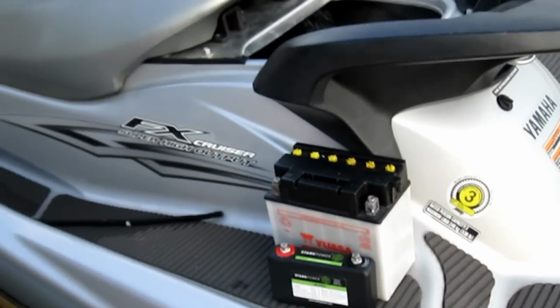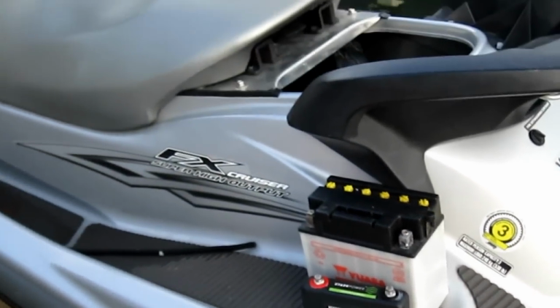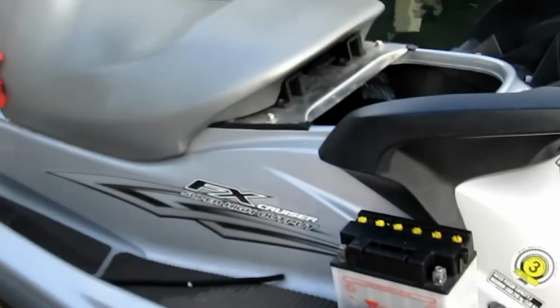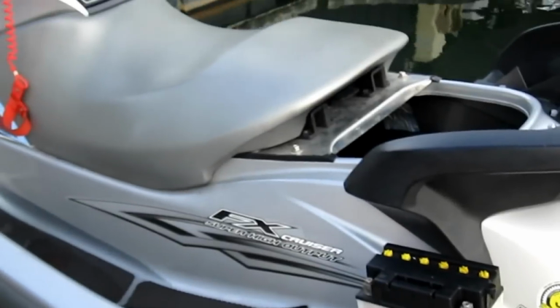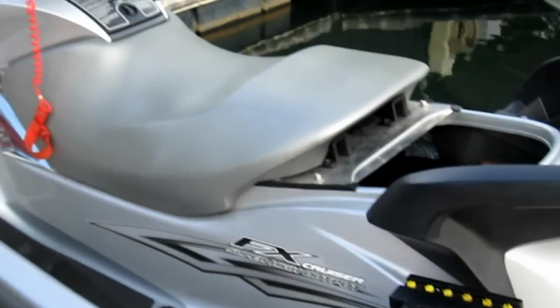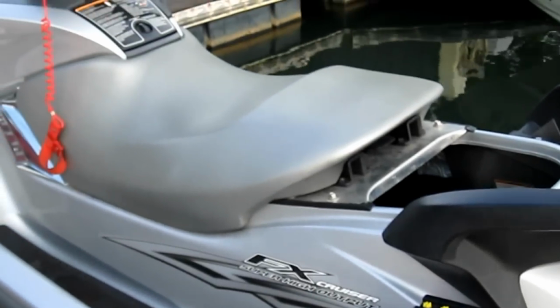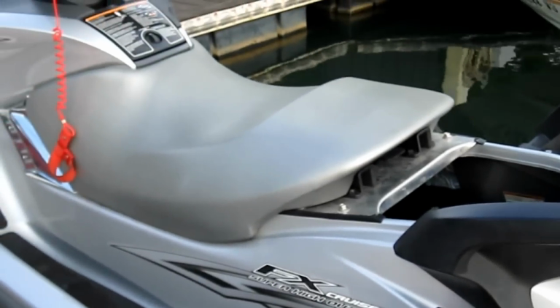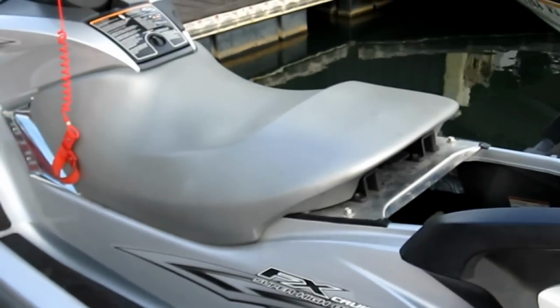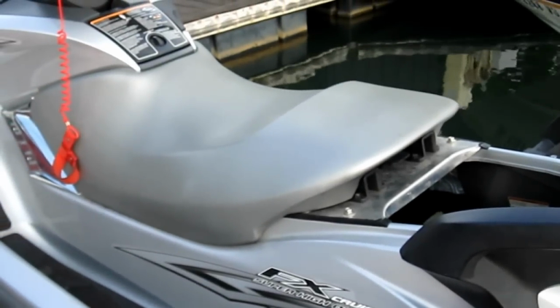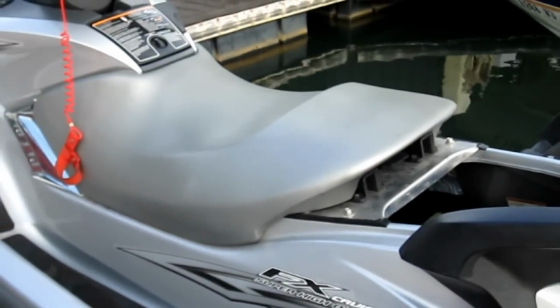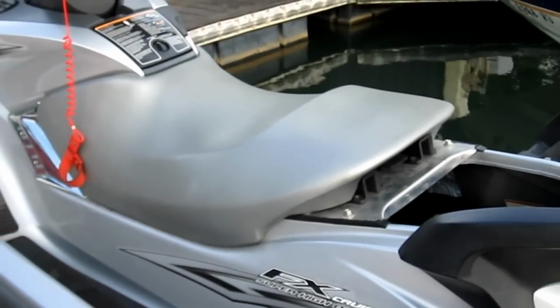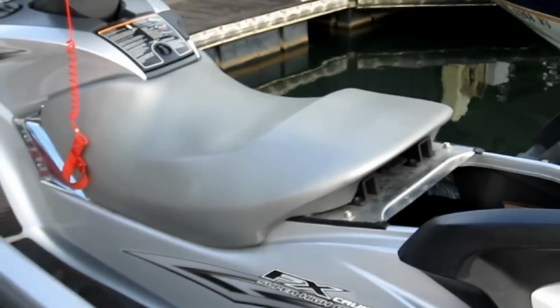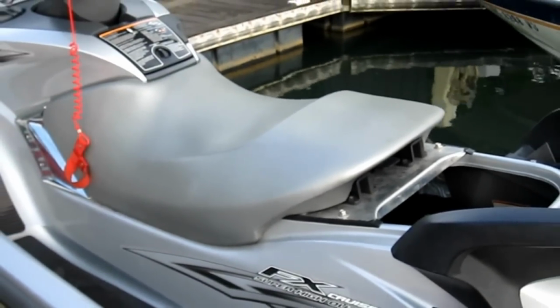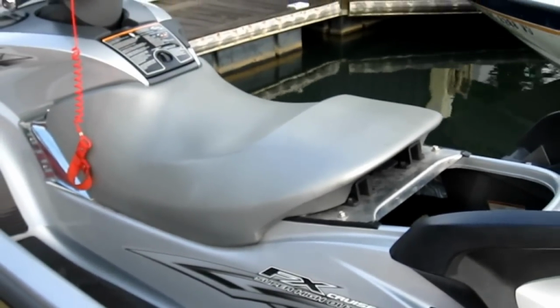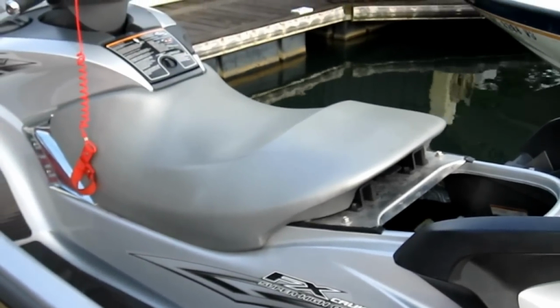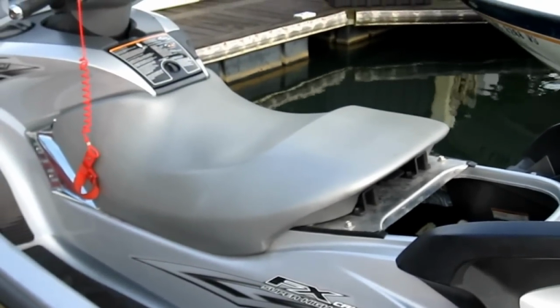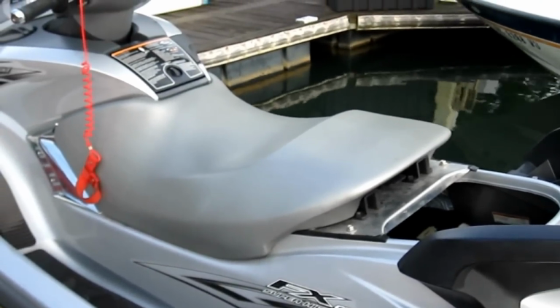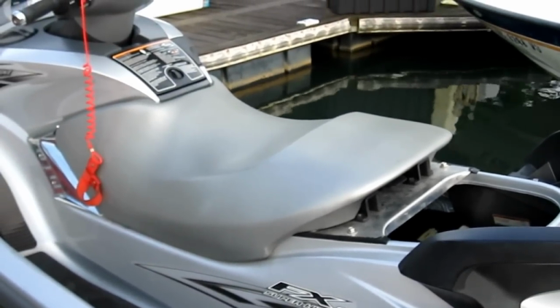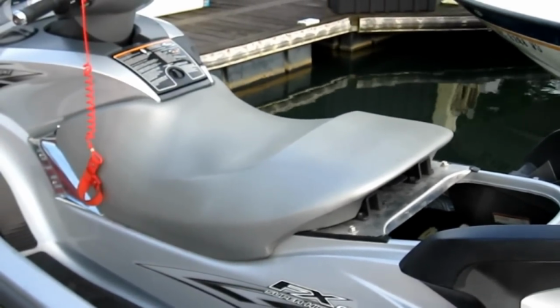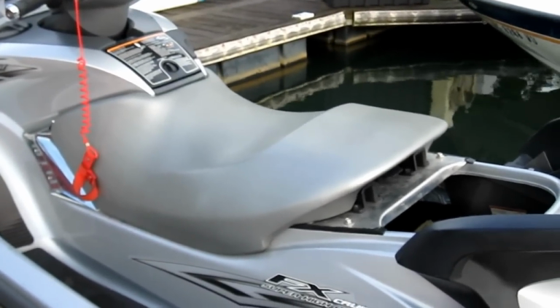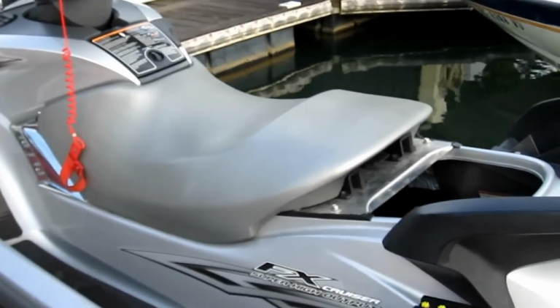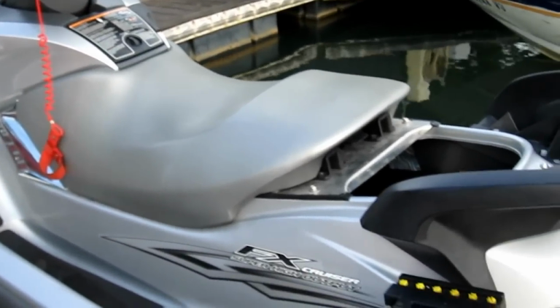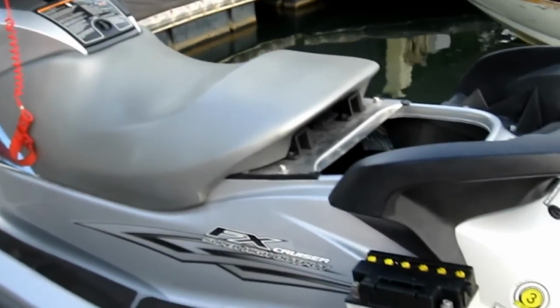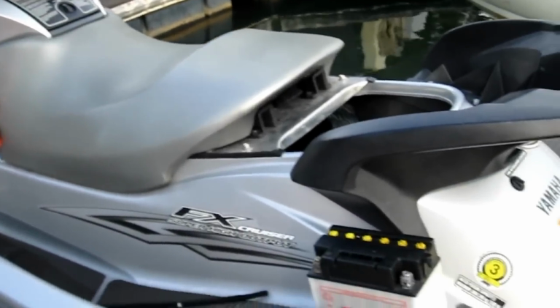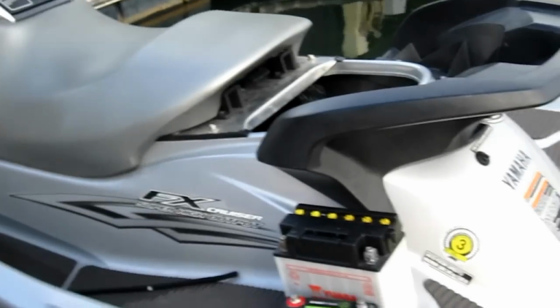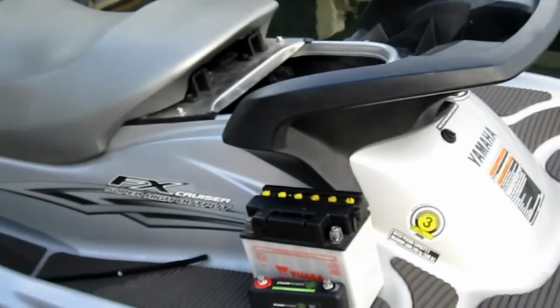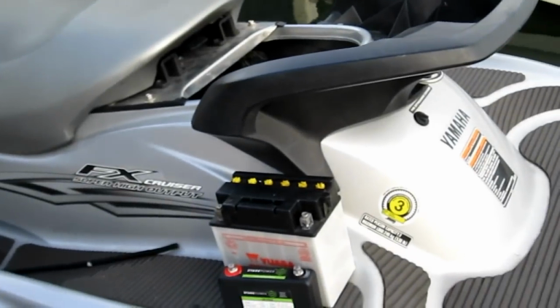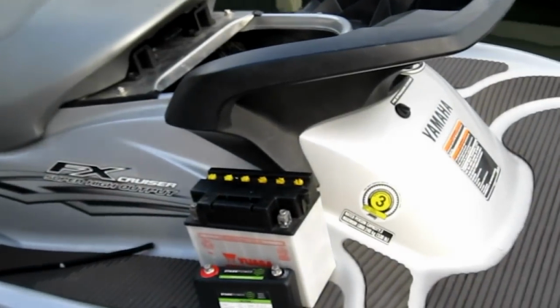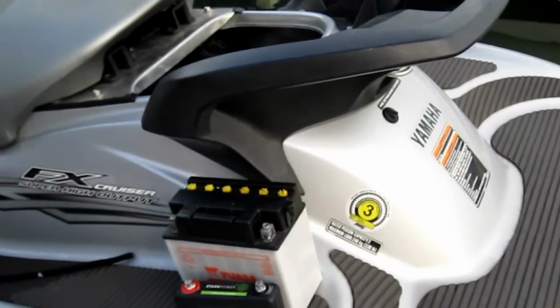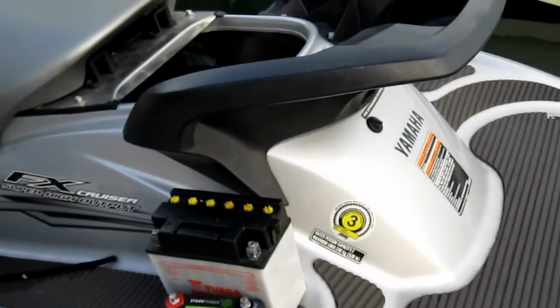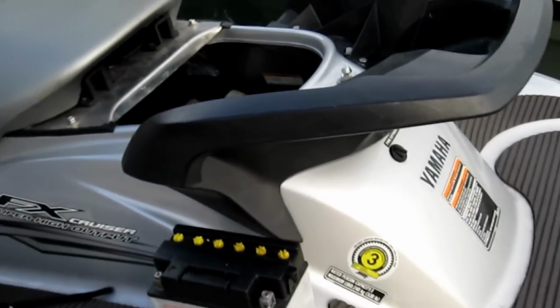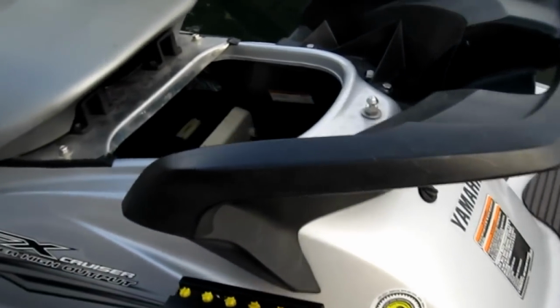We're testing it on a Yamaha FX Jet Ski. It's a 1.6 liter engine with a supercharged, high-performance, high-compression engine.